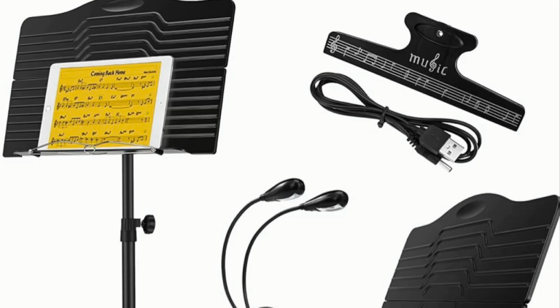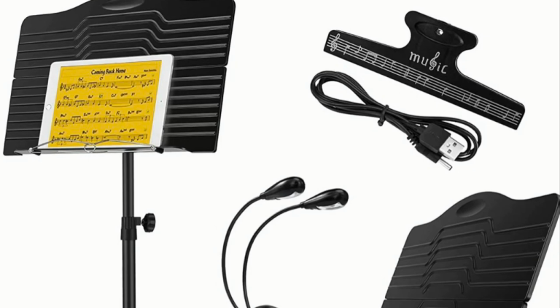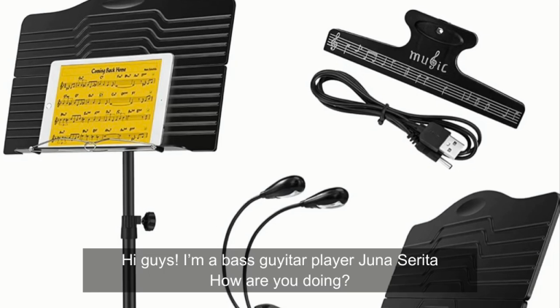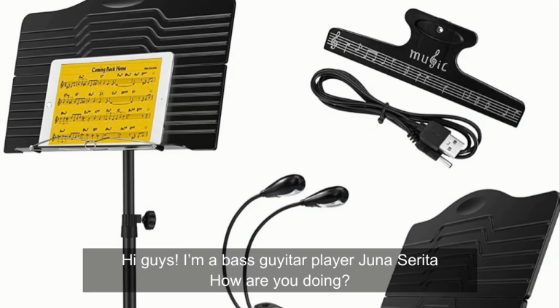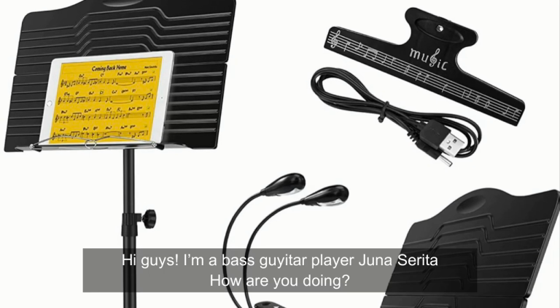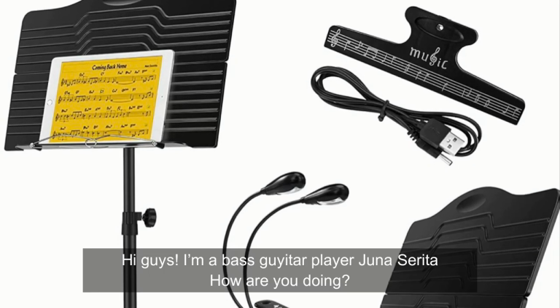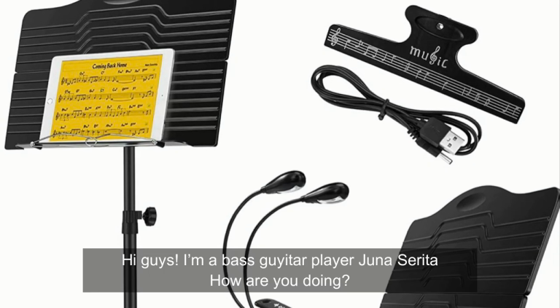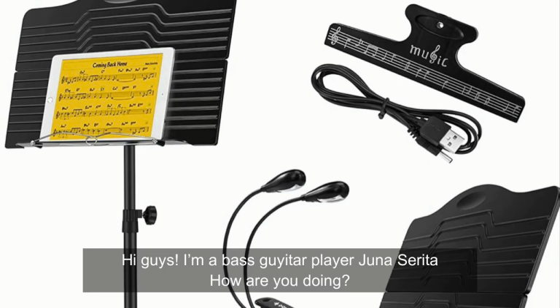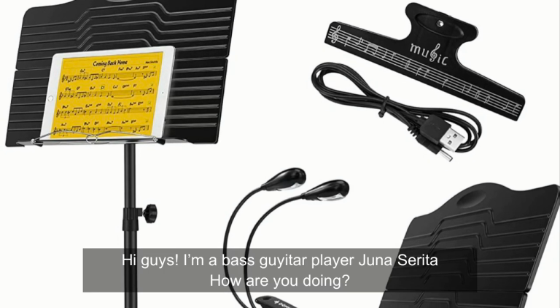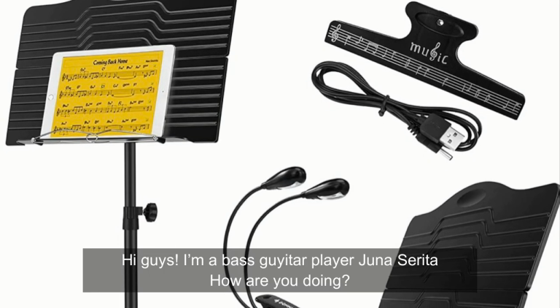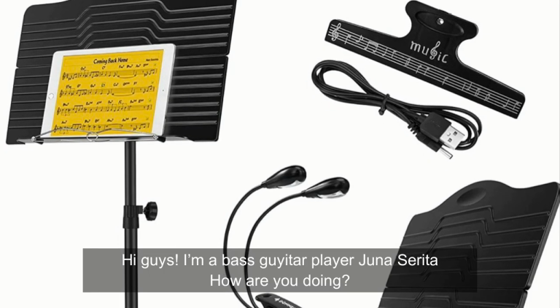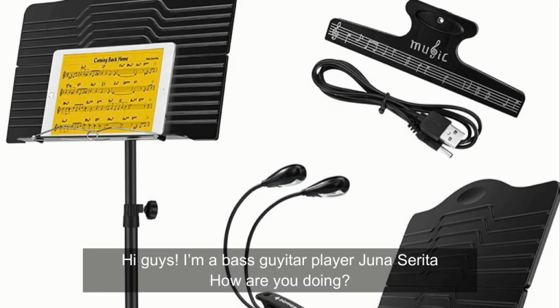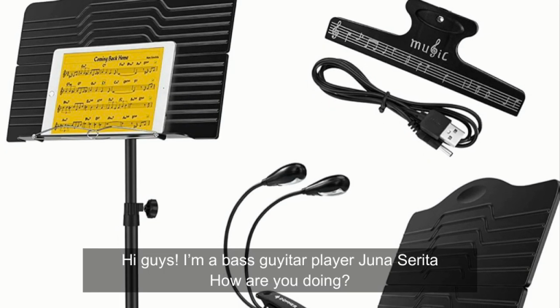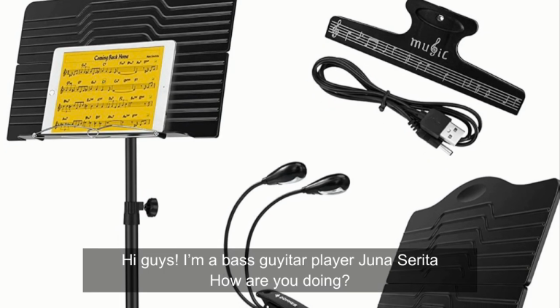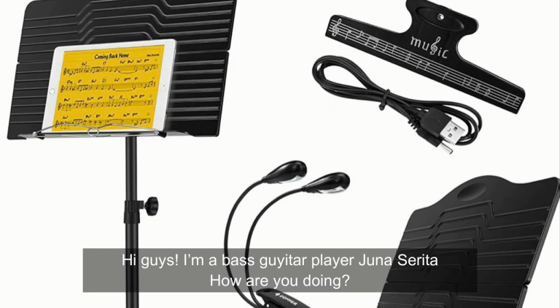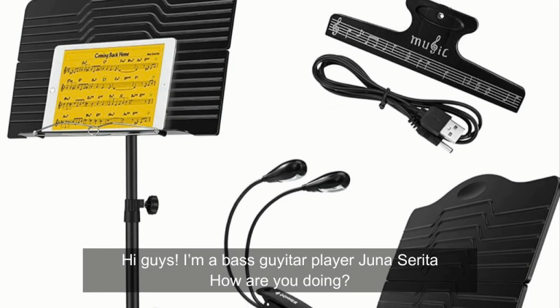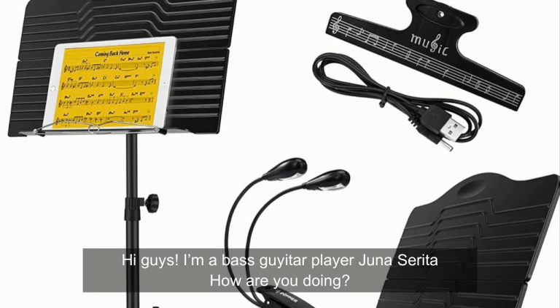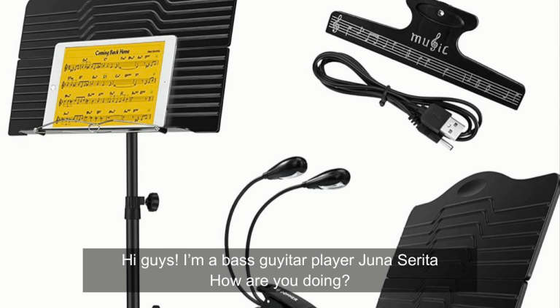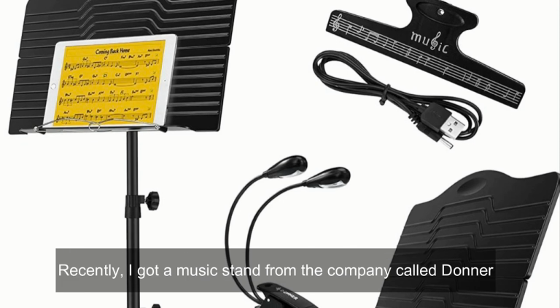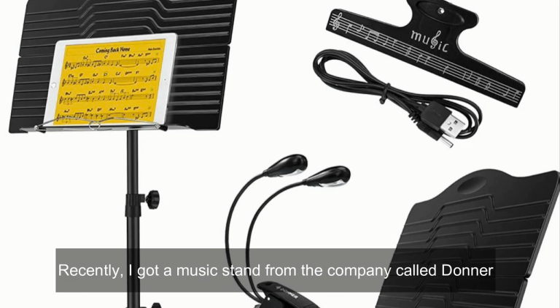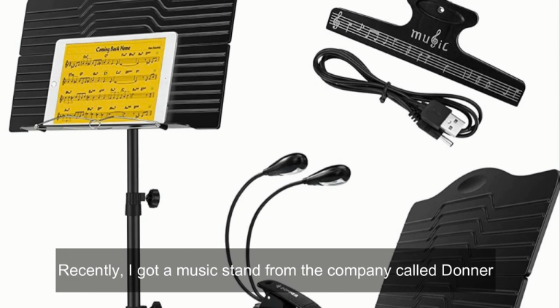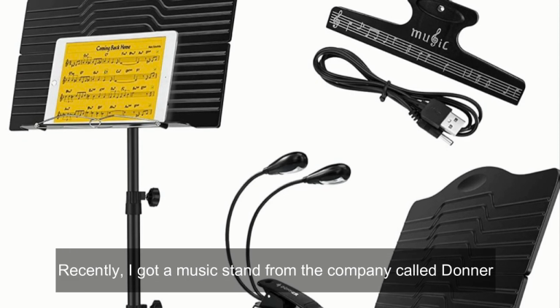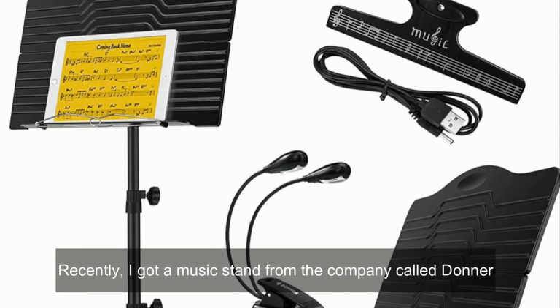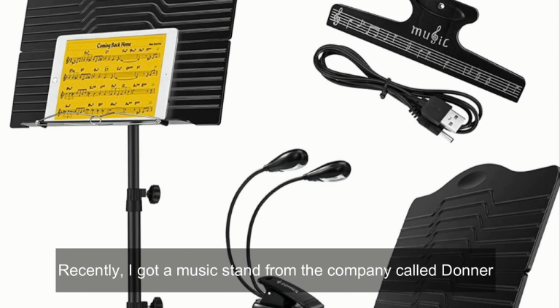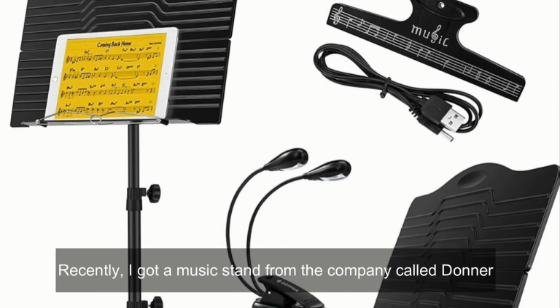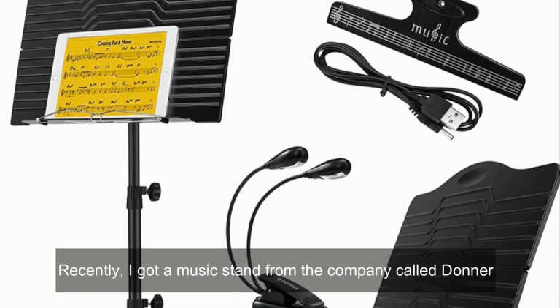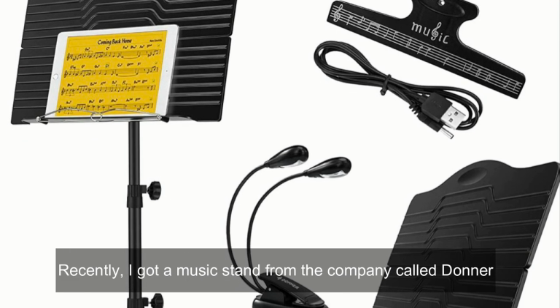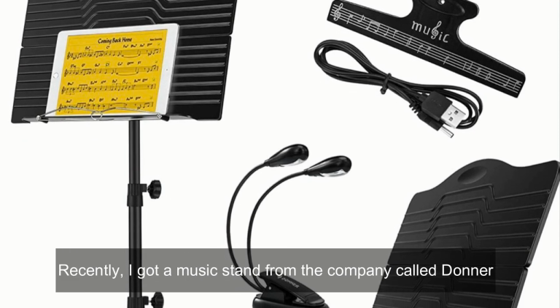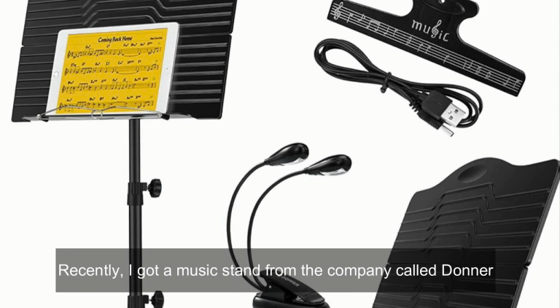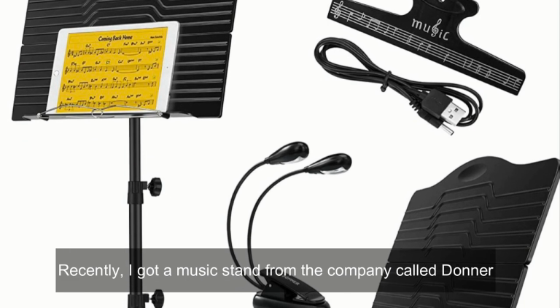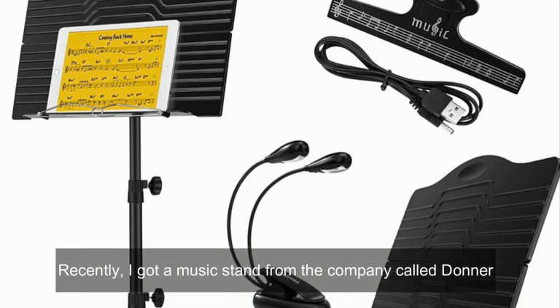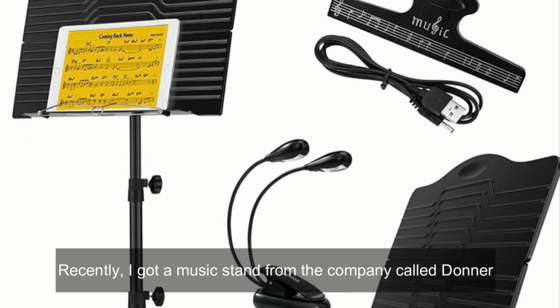Hi guys! I'm a bass guitar player Junase Rita. How are you doing? Recently, I got a music stand from the company called Donner.